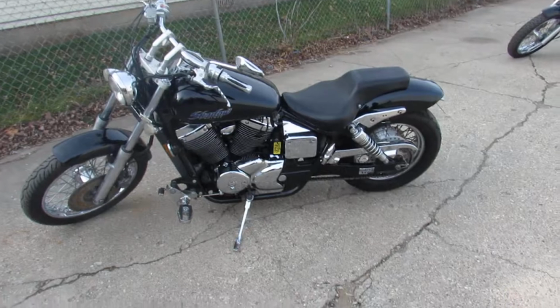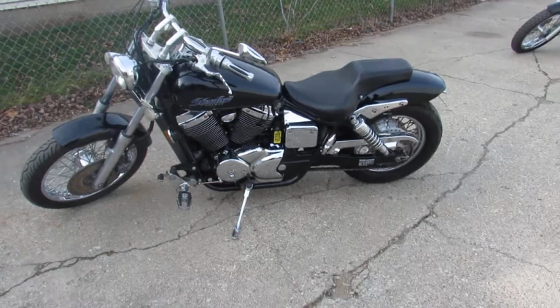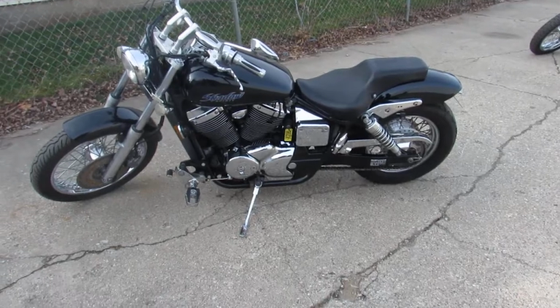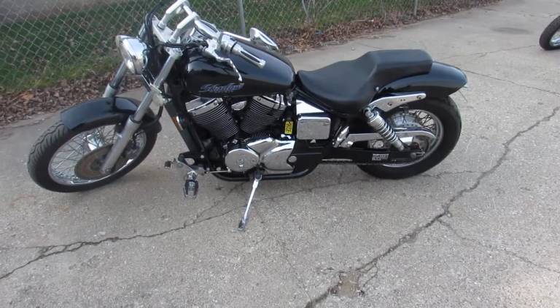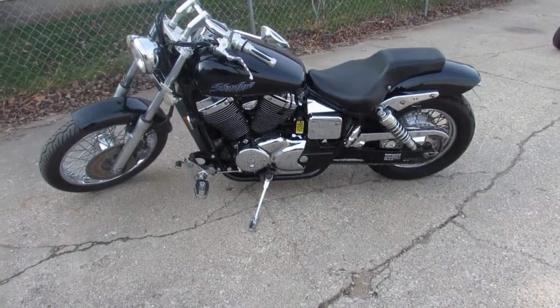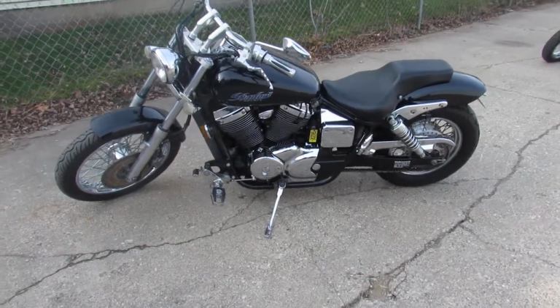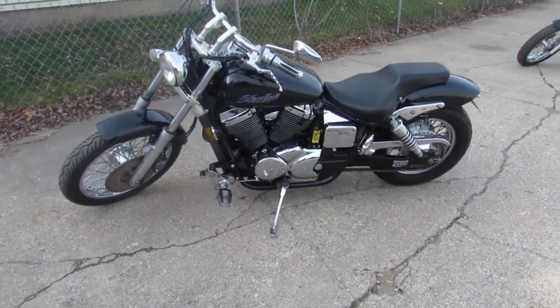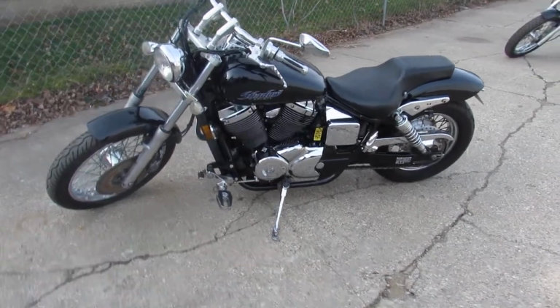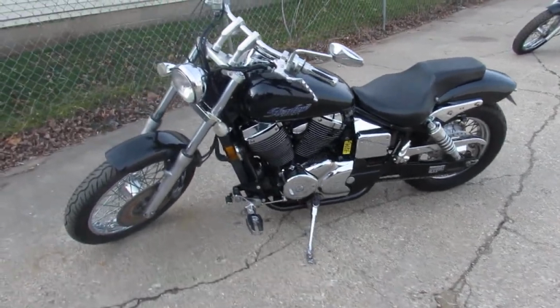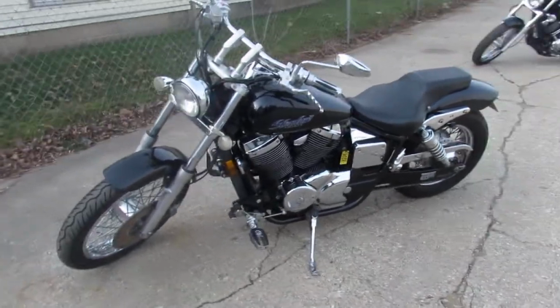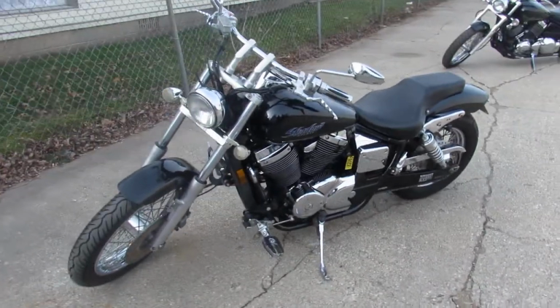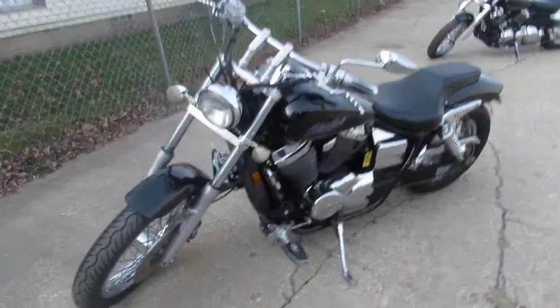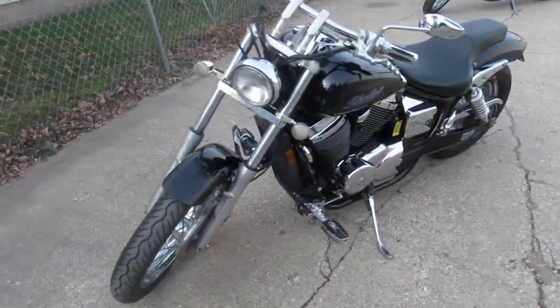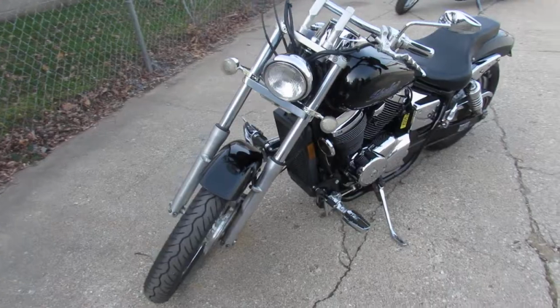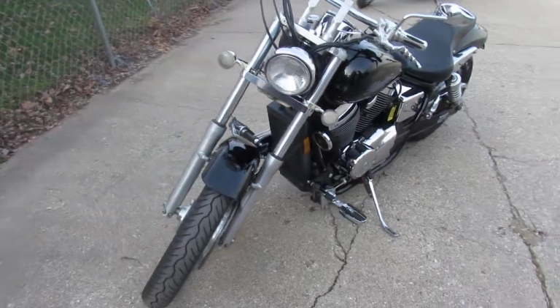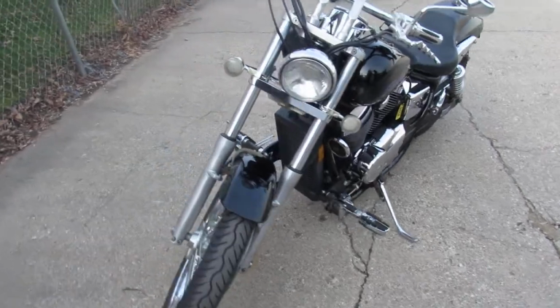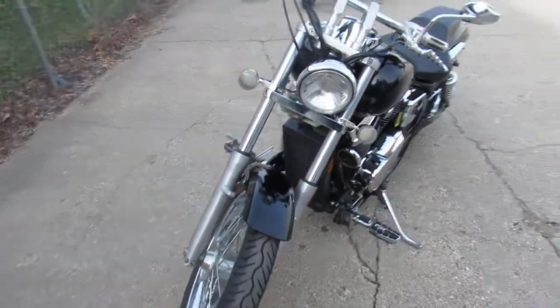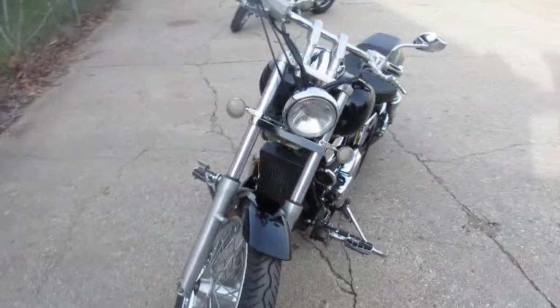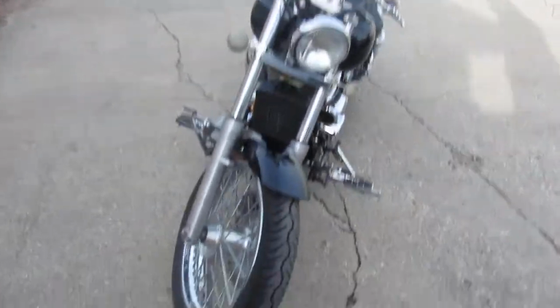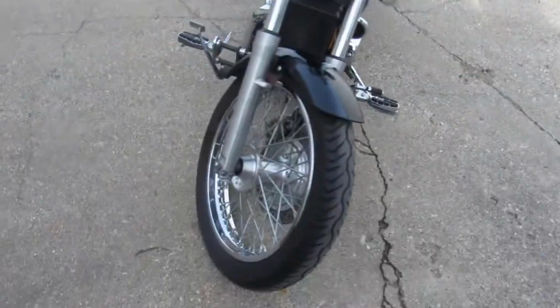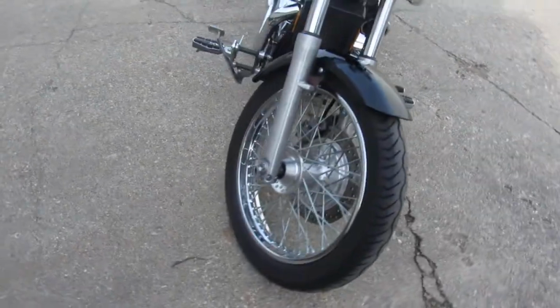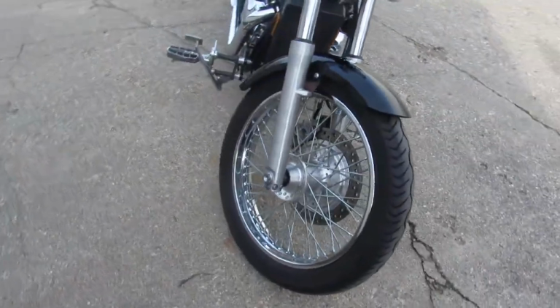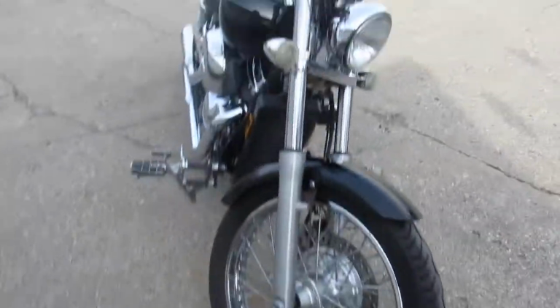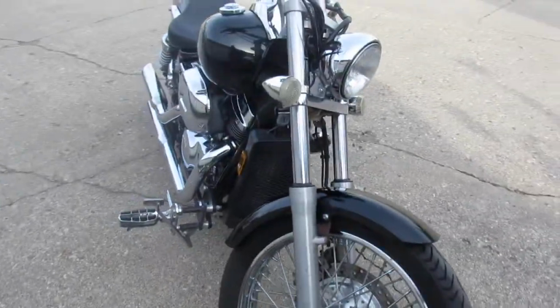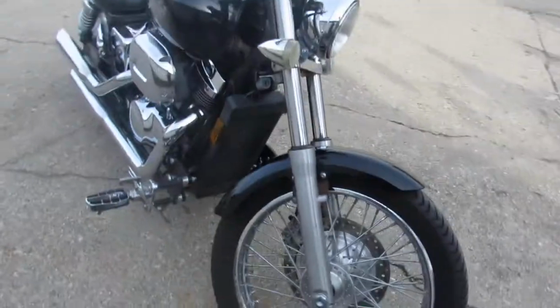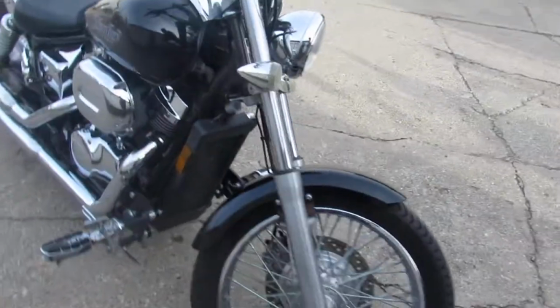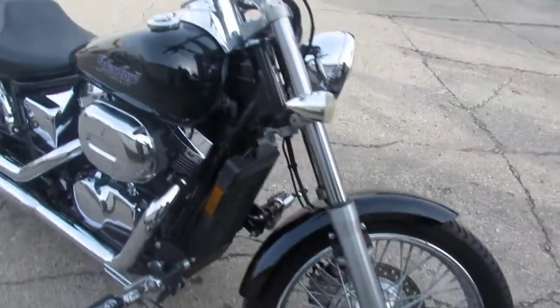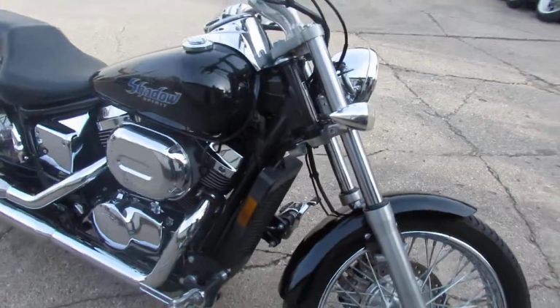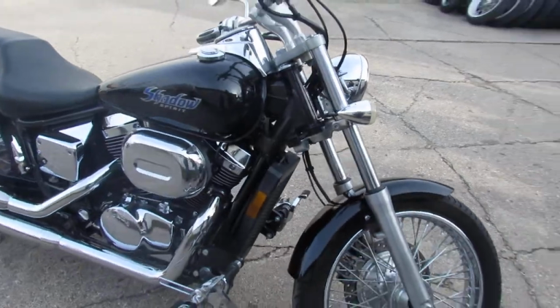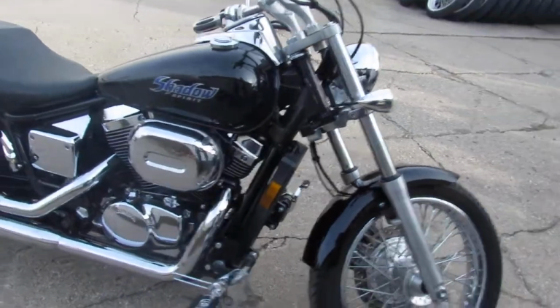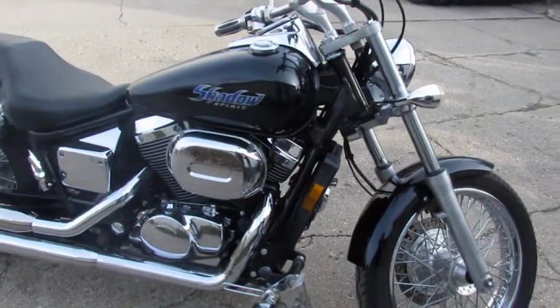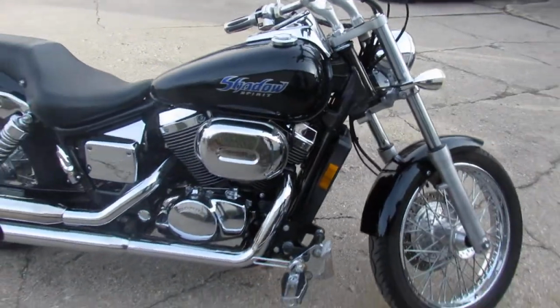What's going on guys? It's Approval Power Sports doing some videos on our used metric cruisers we just got in. This one's a 2002 Honda Shadow Spirit 750. Good looking bike, guys. Comes in gloss black.